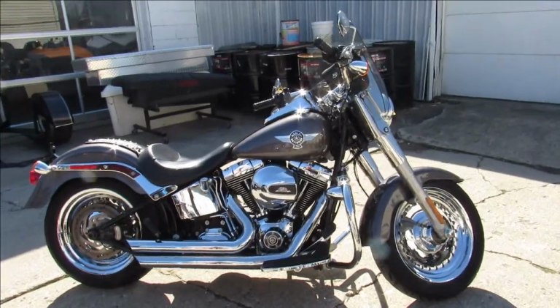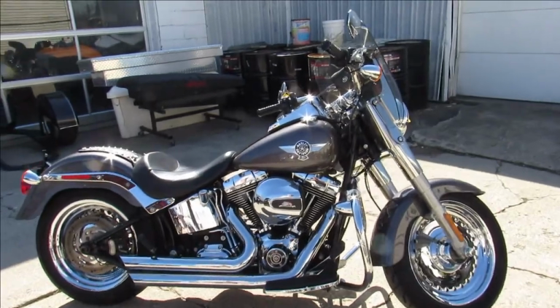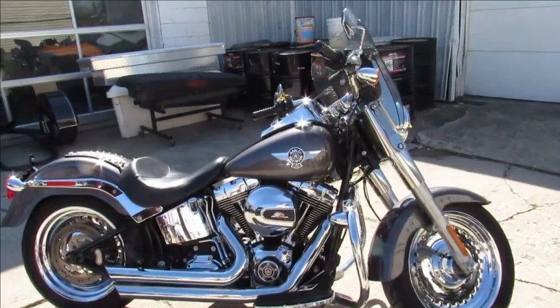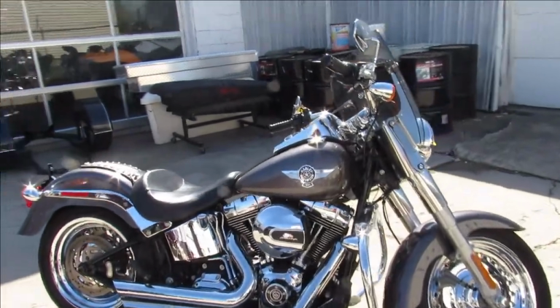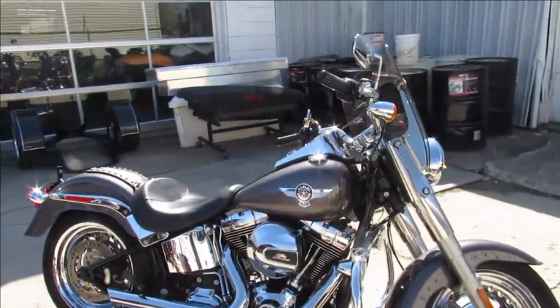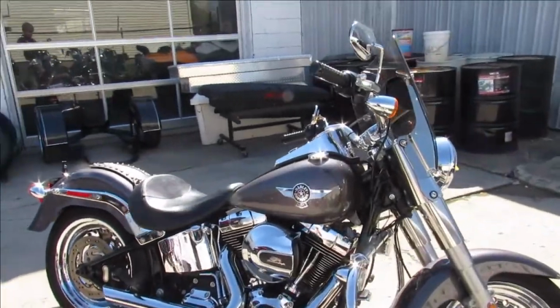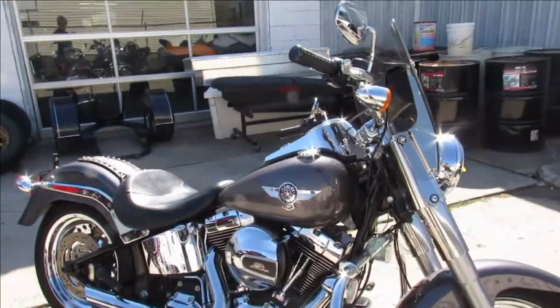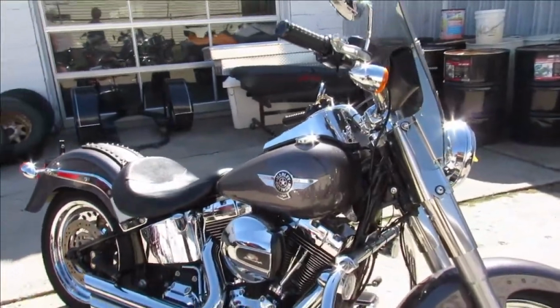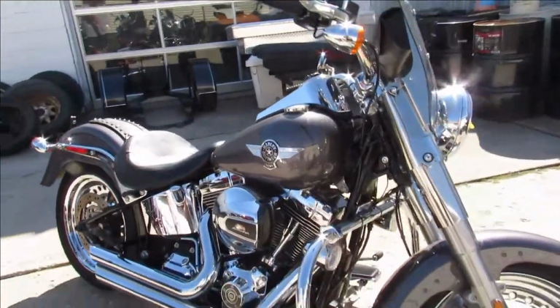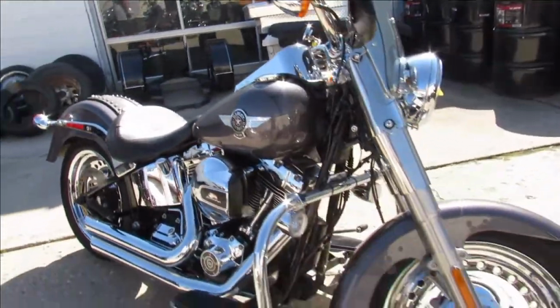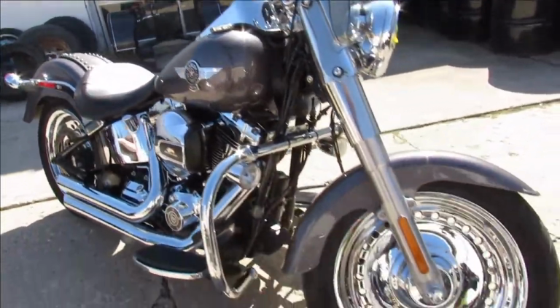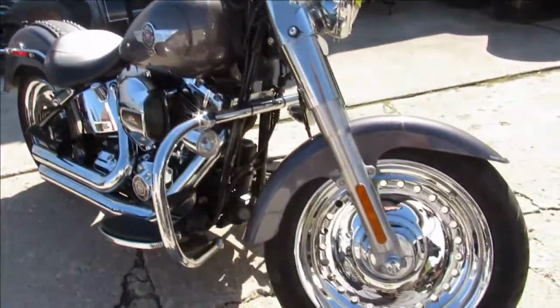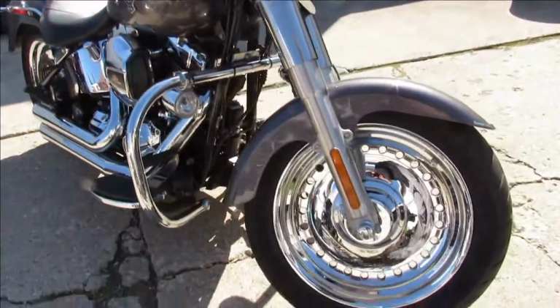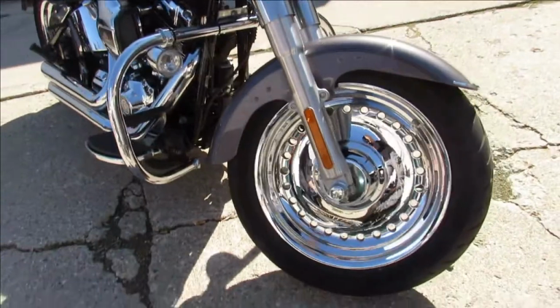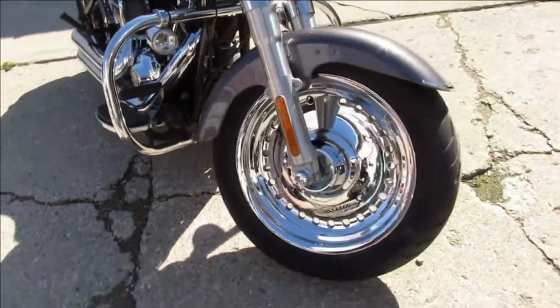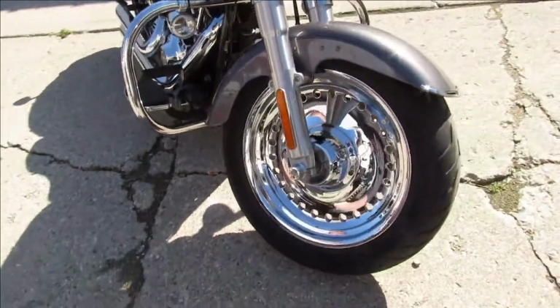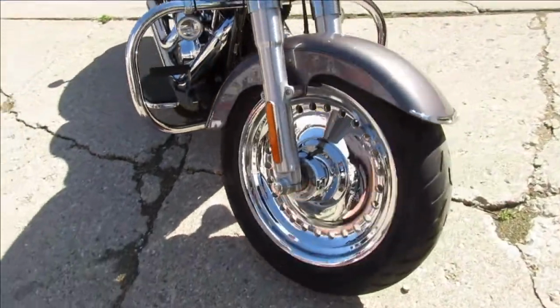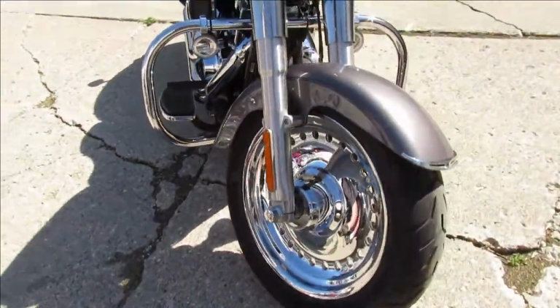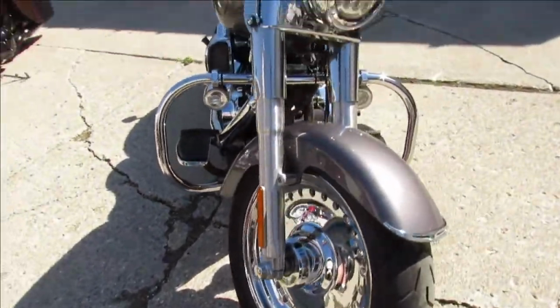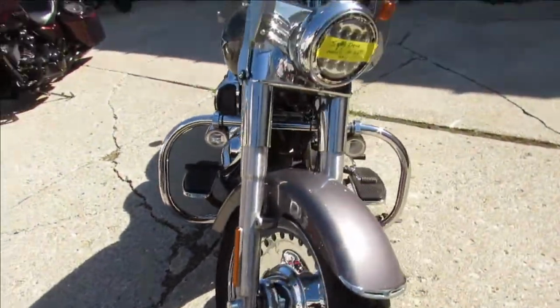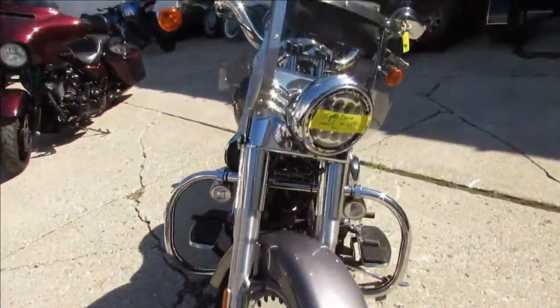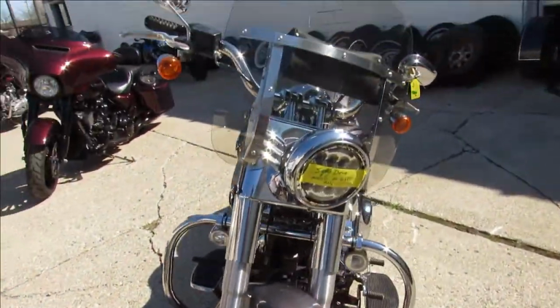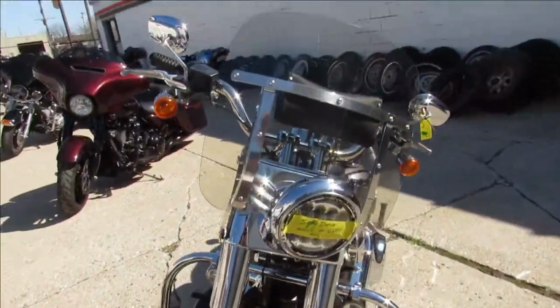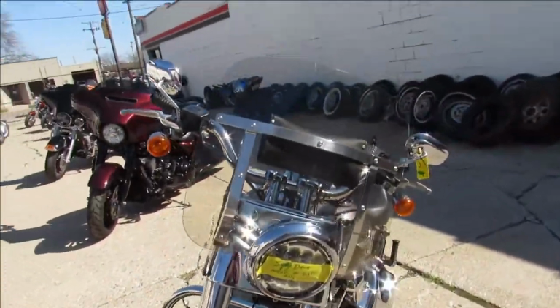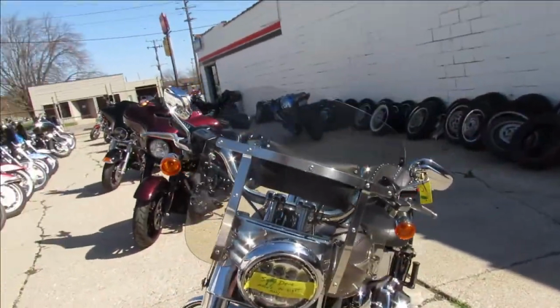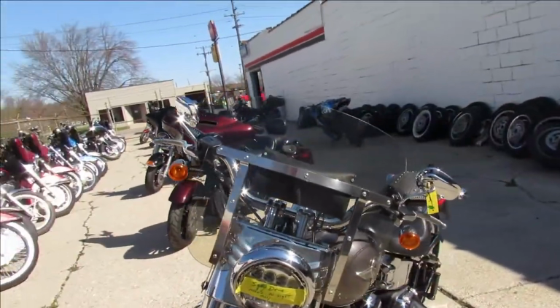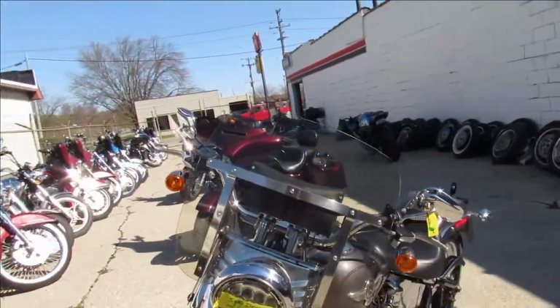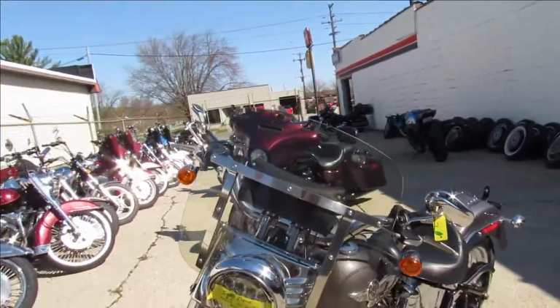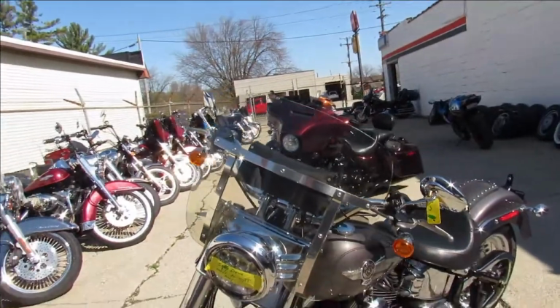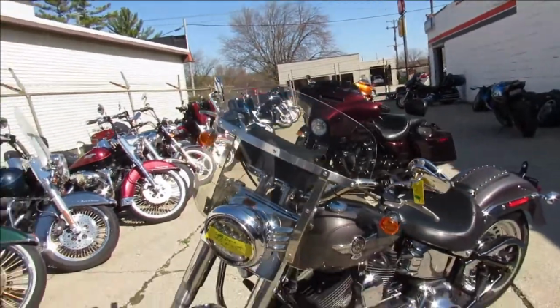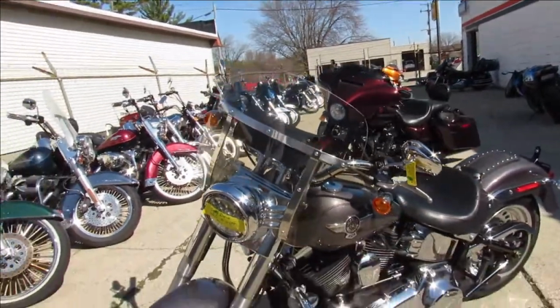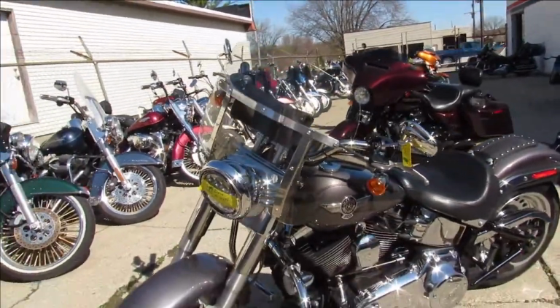Hey guys, ApprovalPowerSports.com here doing some videos on some Harleys we just got in. If you're looking for a Harley Davidson — a used one — I know they're hard to find right now, but we got 250 of them sitting in the shop ready to go.